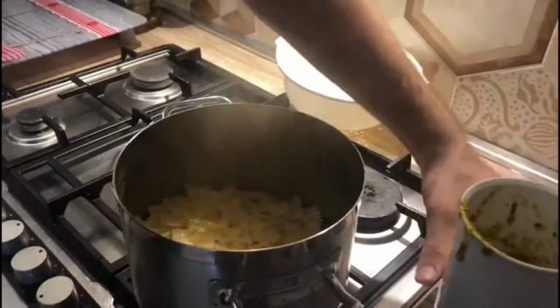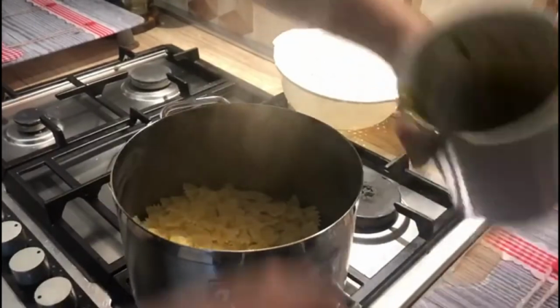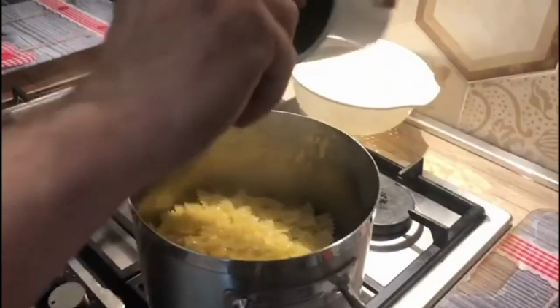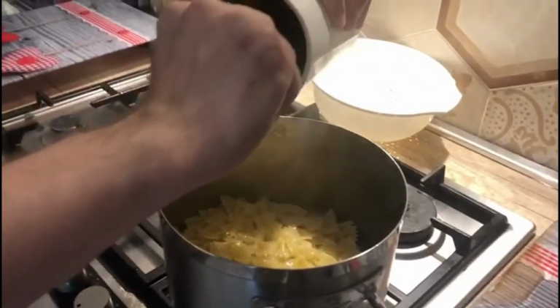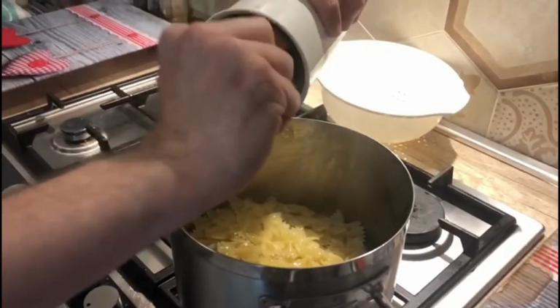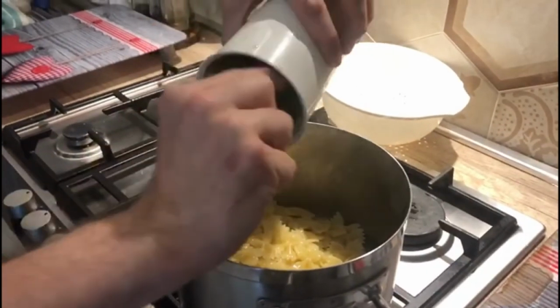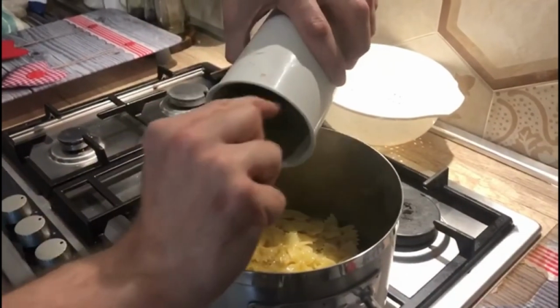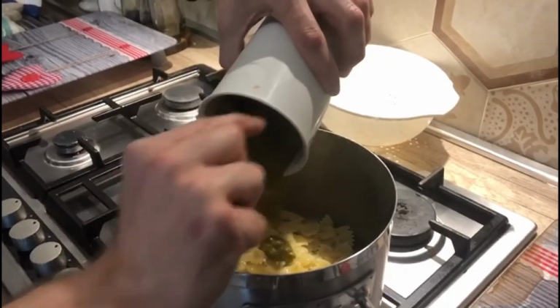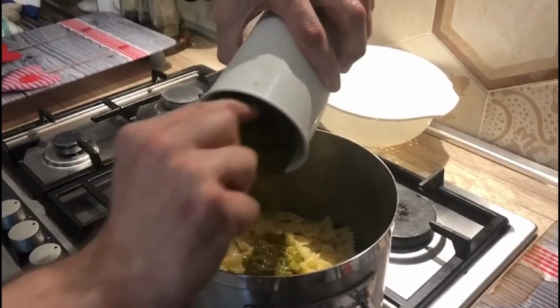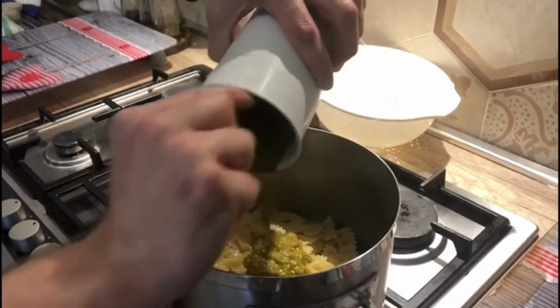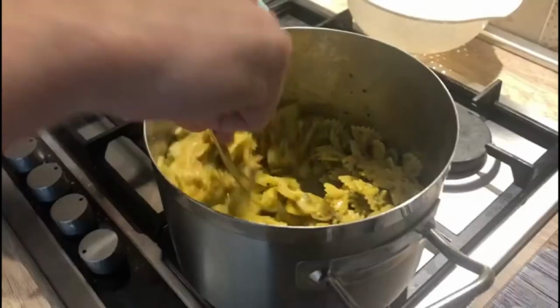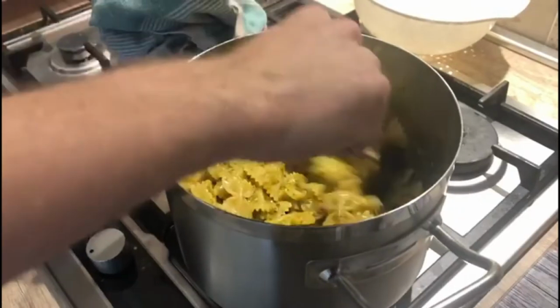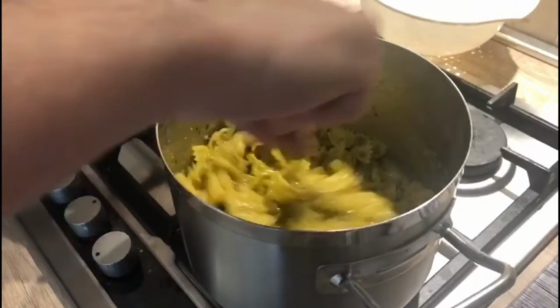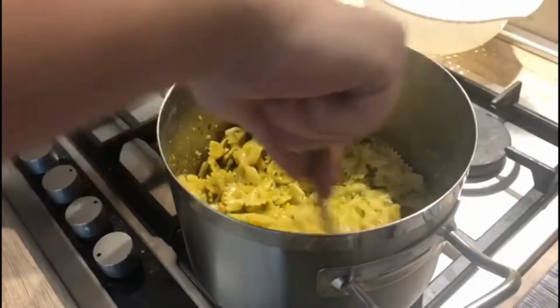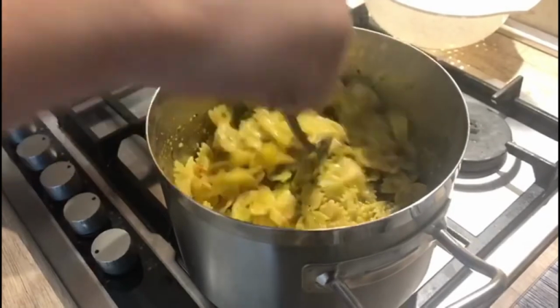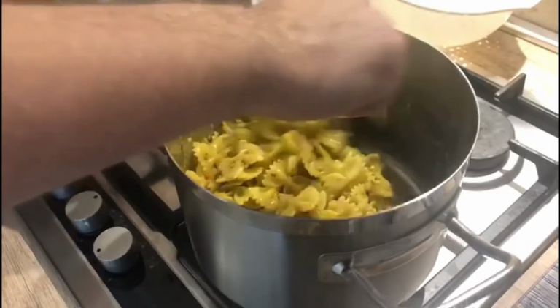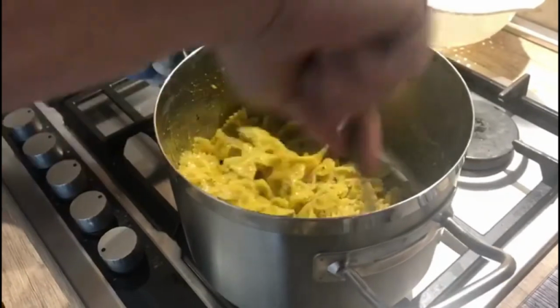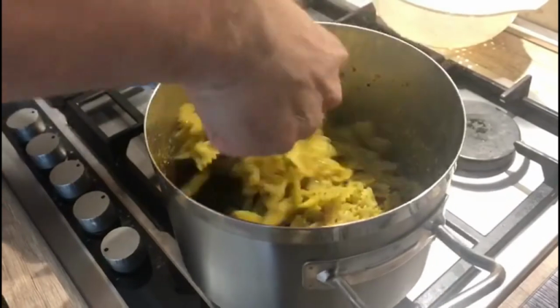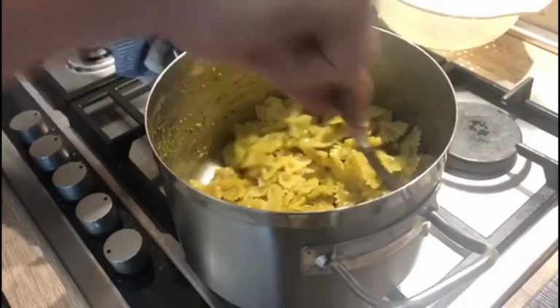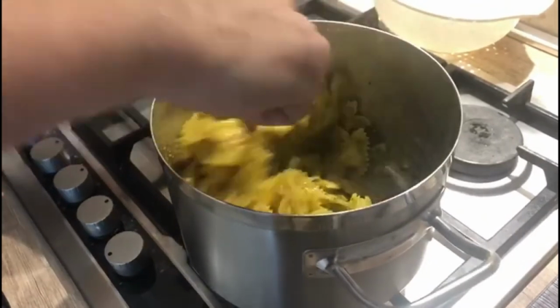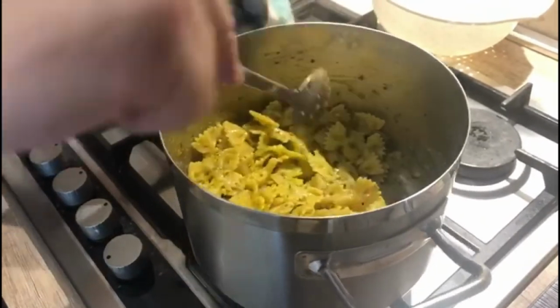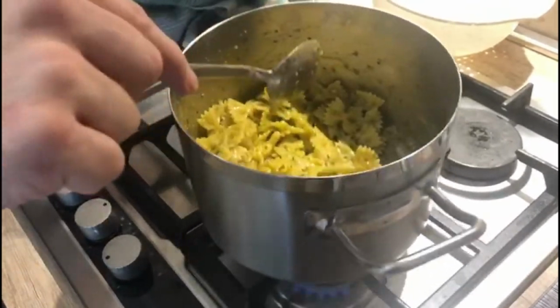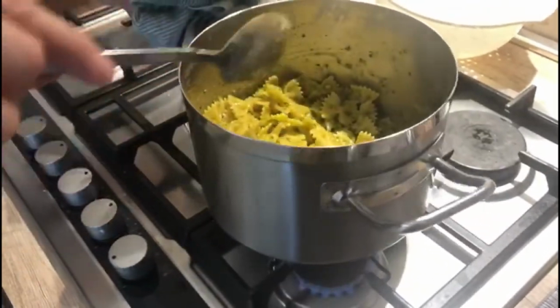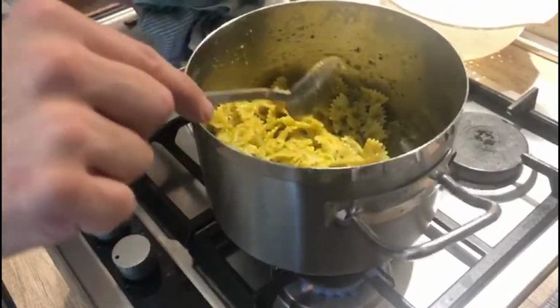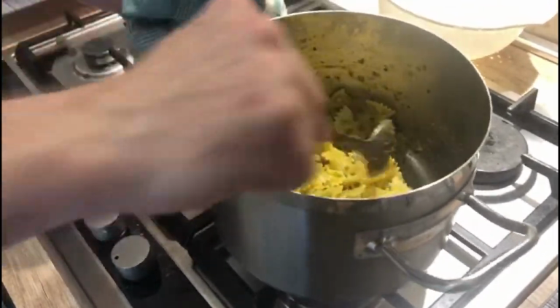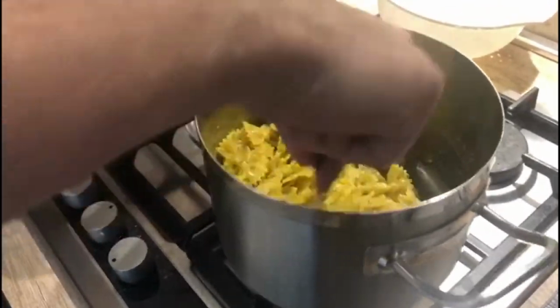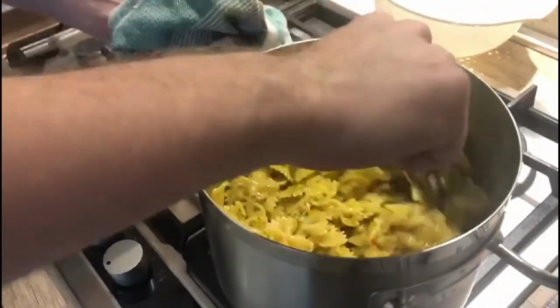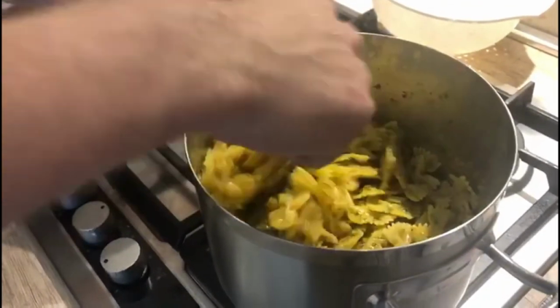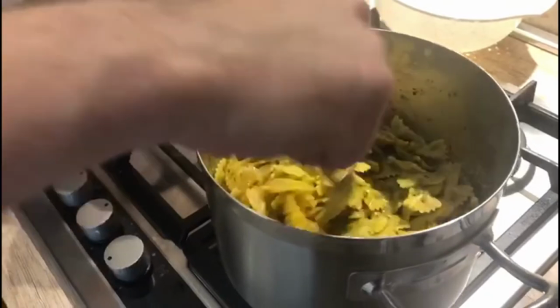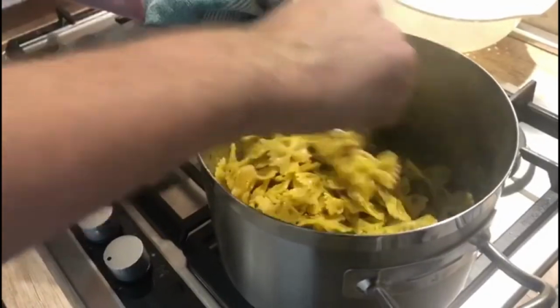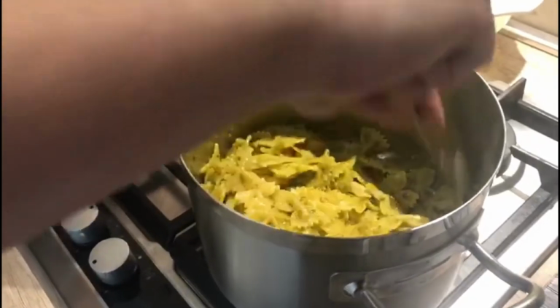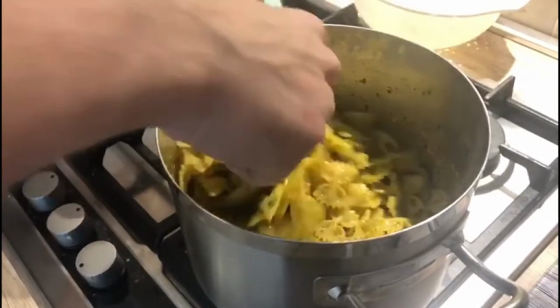Add the rest of our pesto right into the pasta. Stir a little bit to mix the whole sauce. The flame is on low — and we're about ready to serve it.